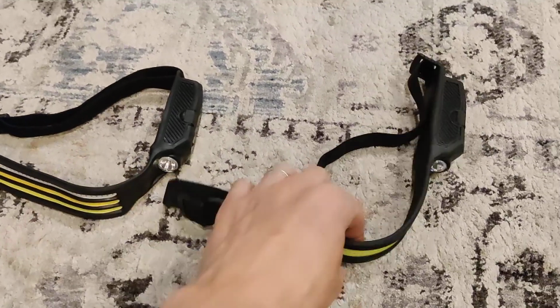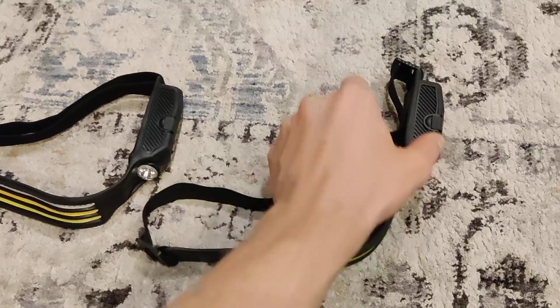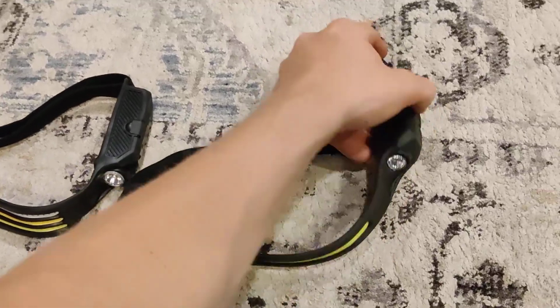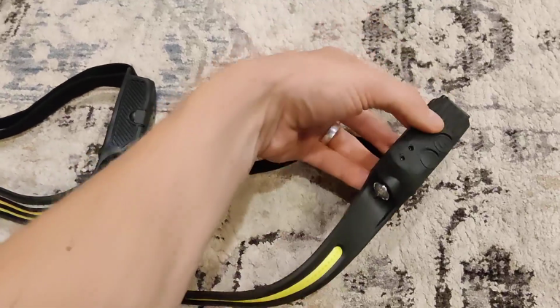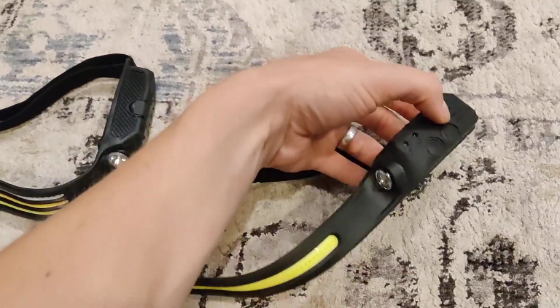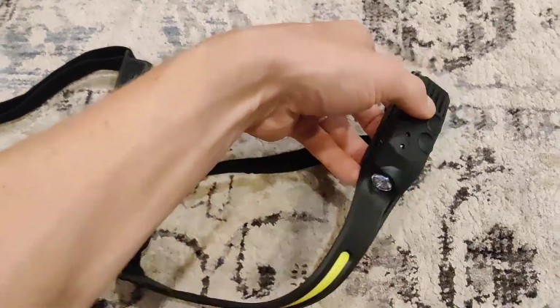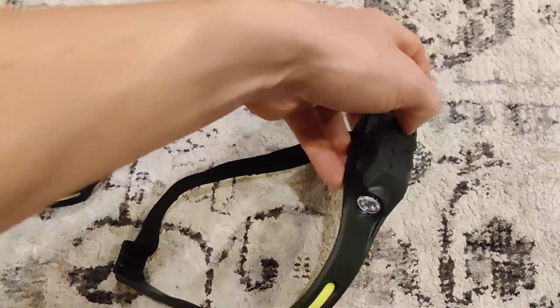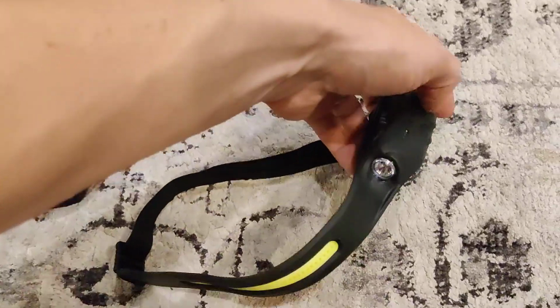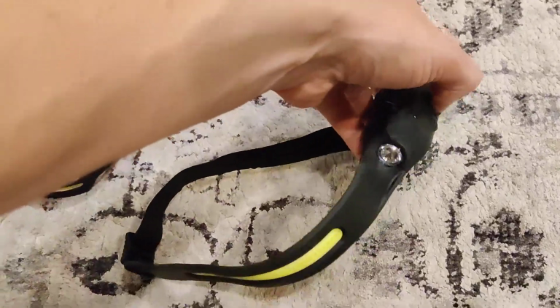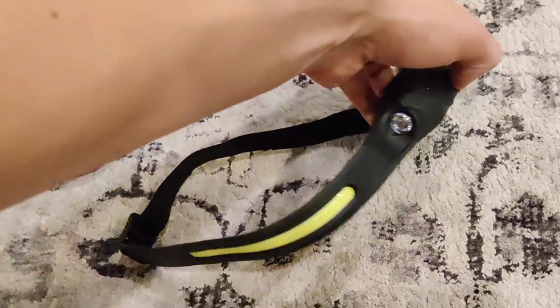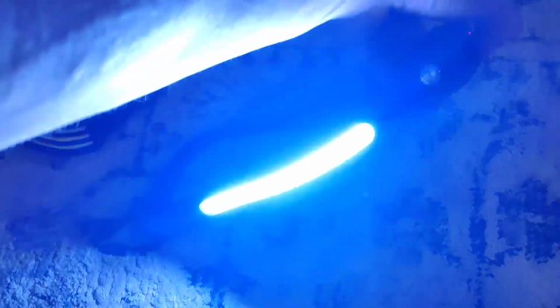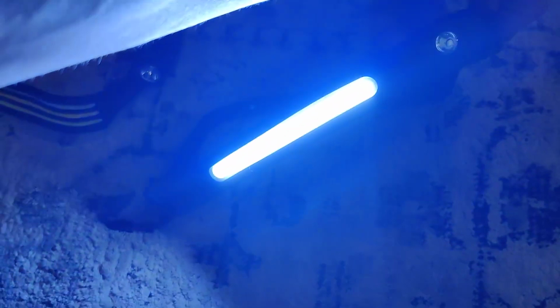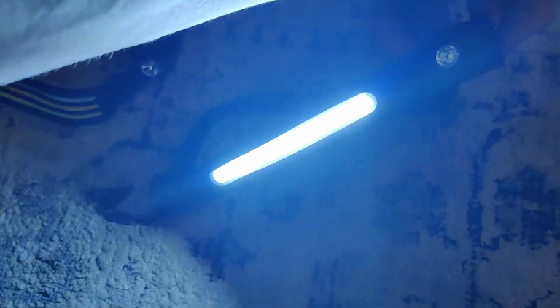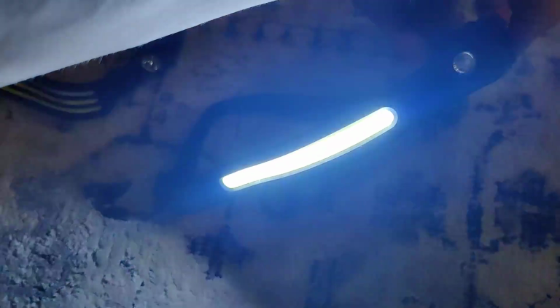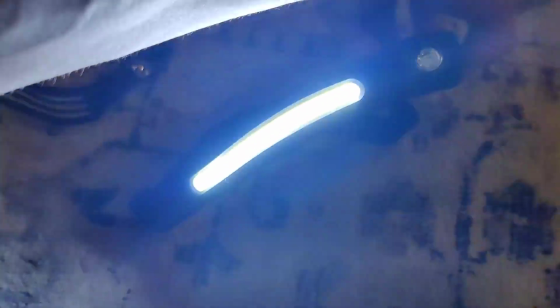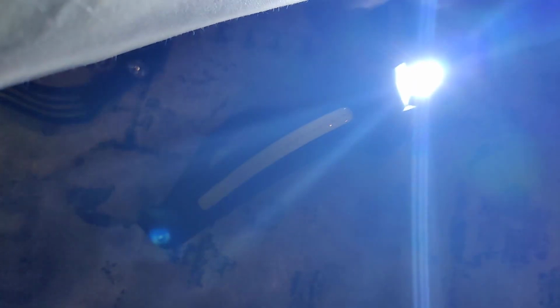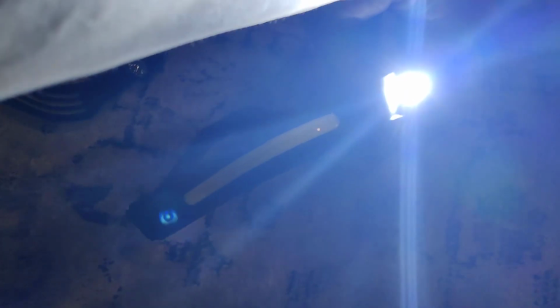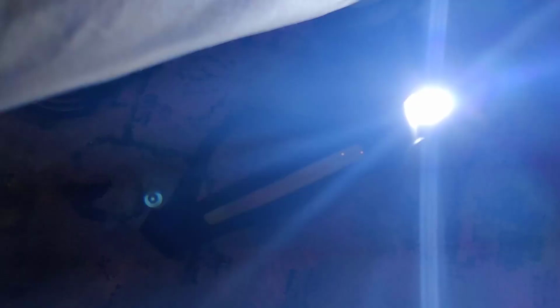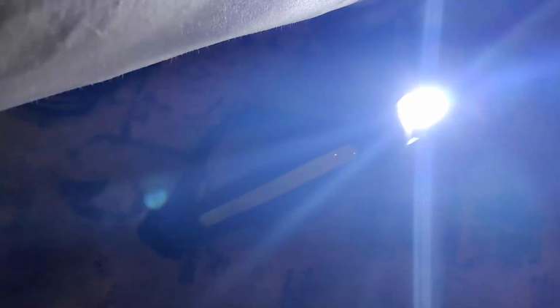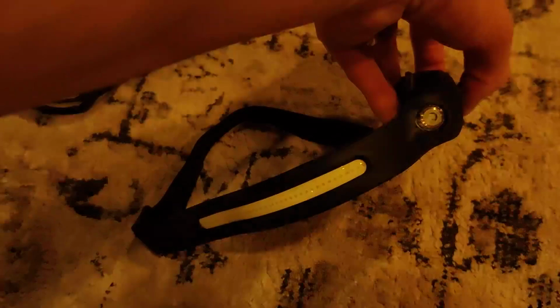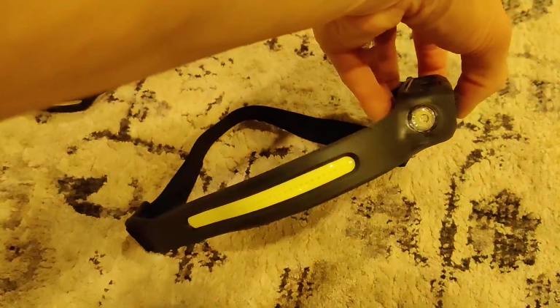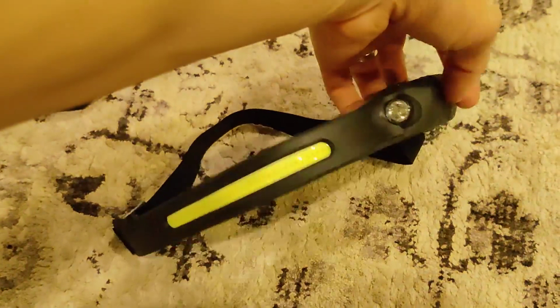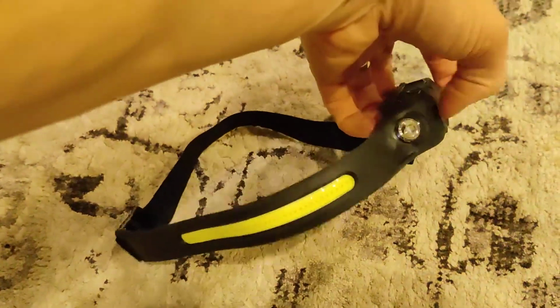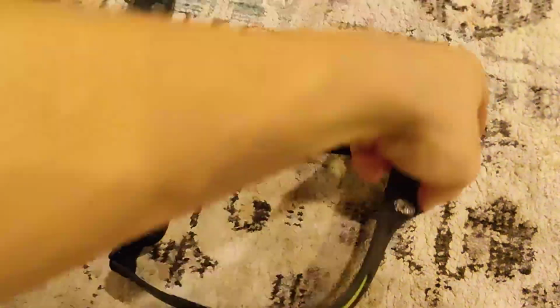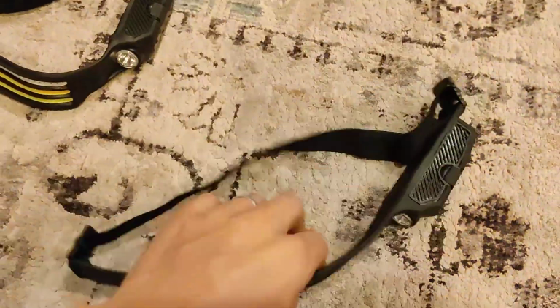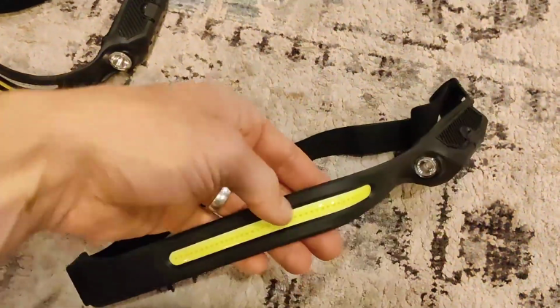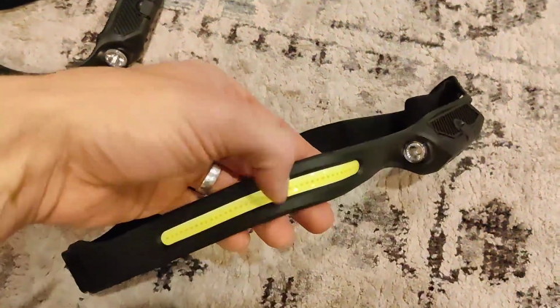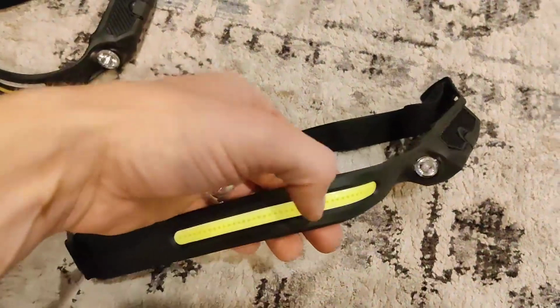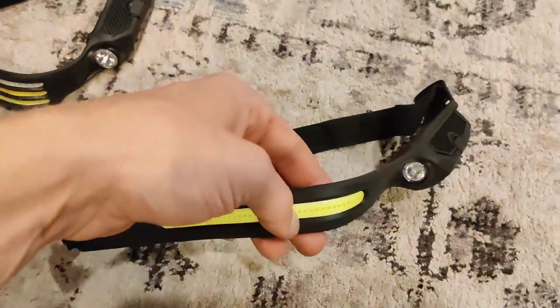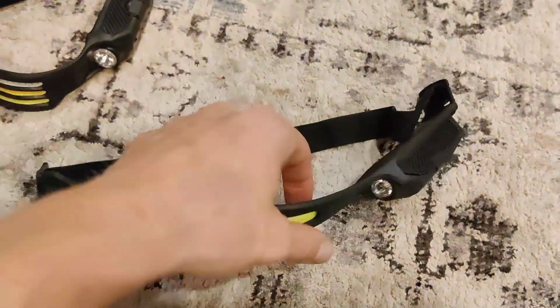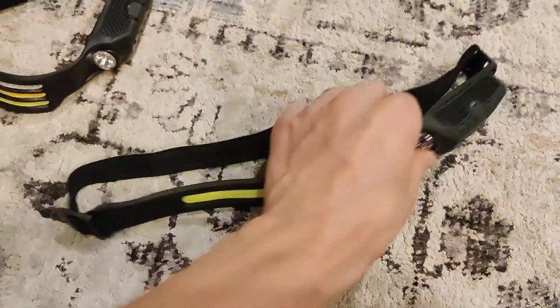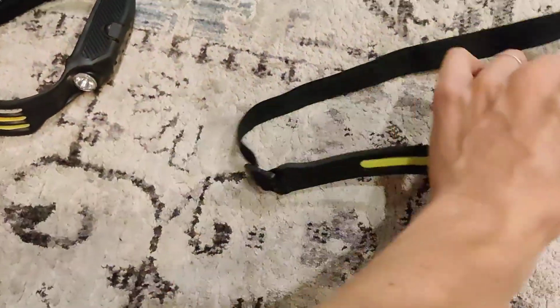This is your standard headlight band. You're able to just push this power button. You're going to get that massive light bar, or you're going to get the side light right here that goes above your ear. So this is awesome — it's very sleek and good.